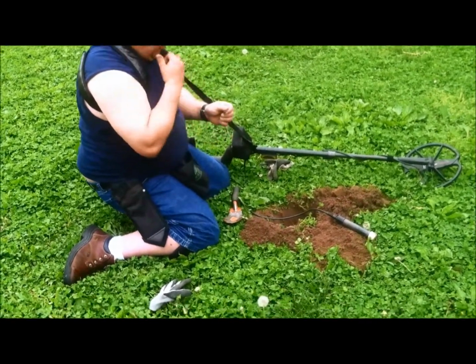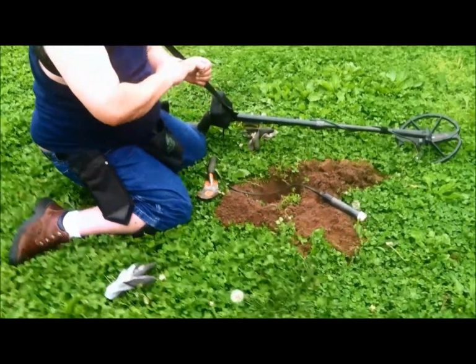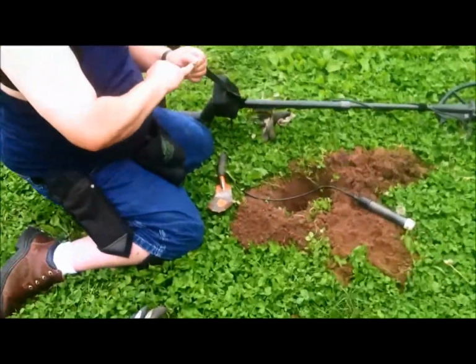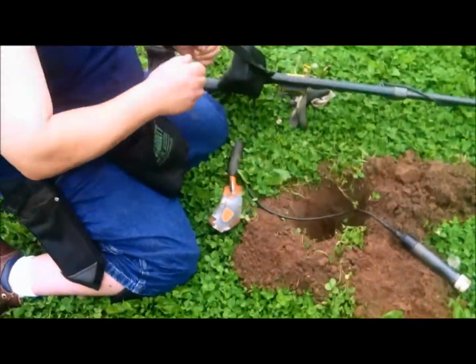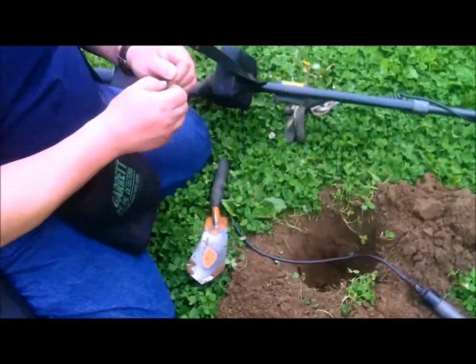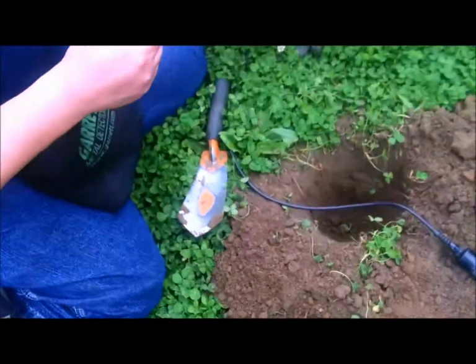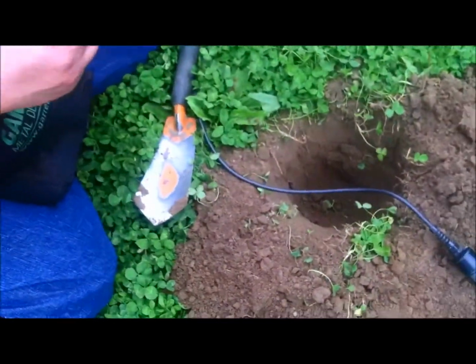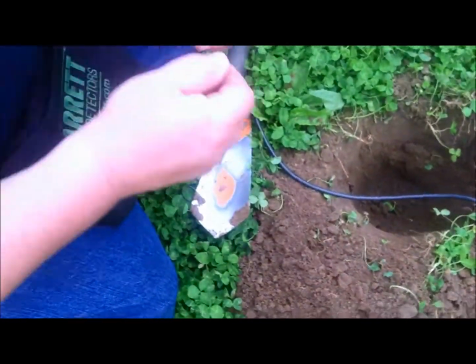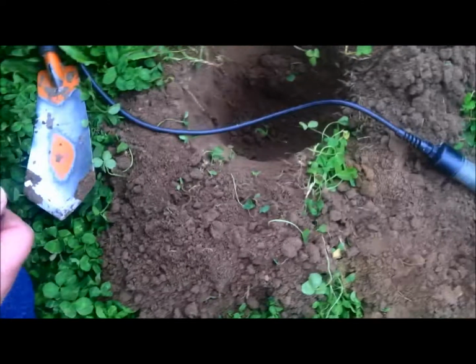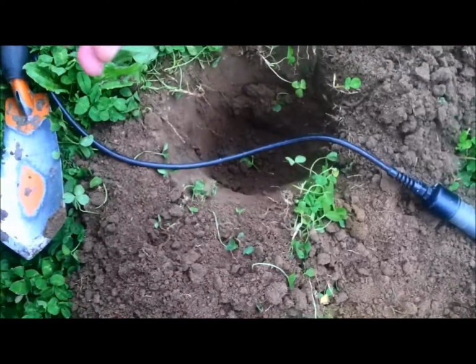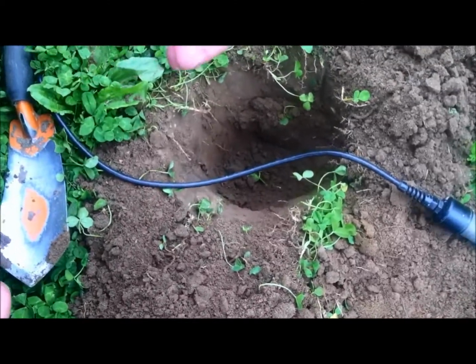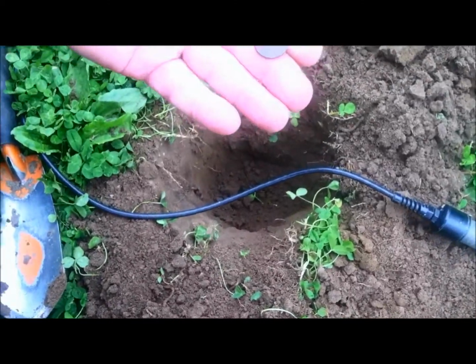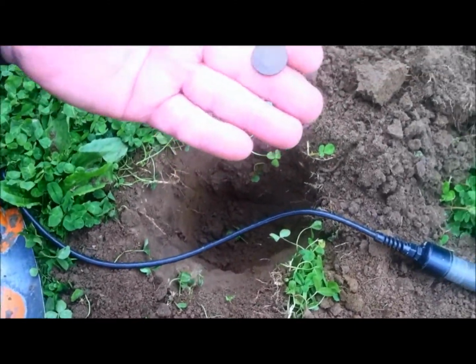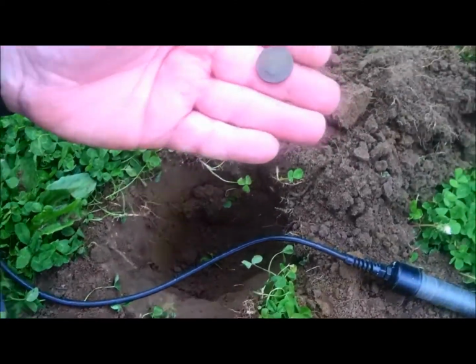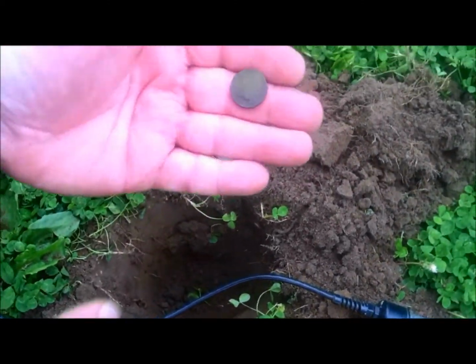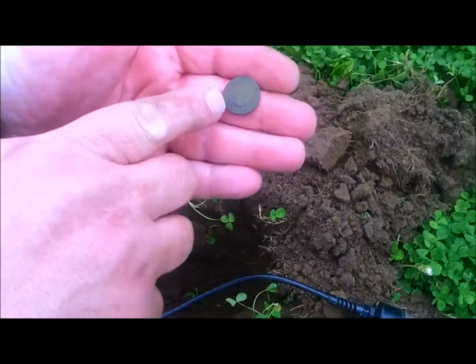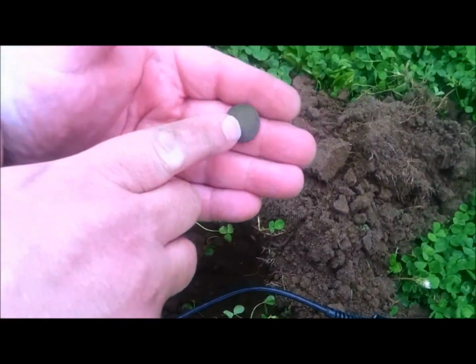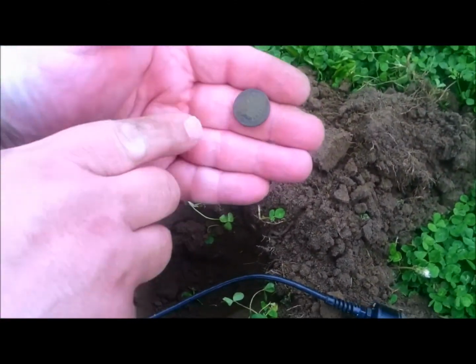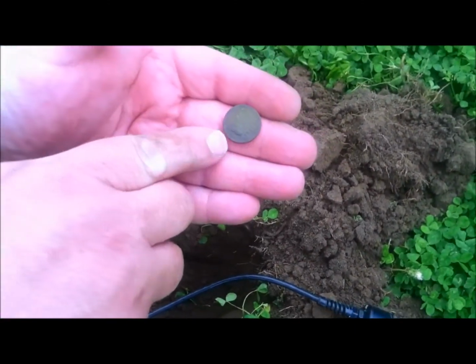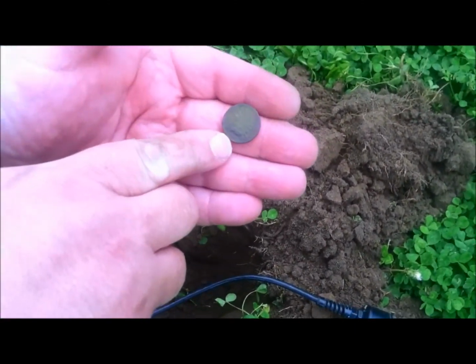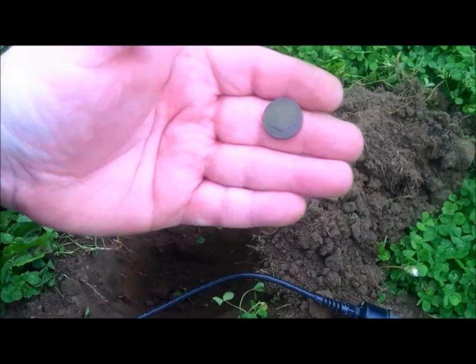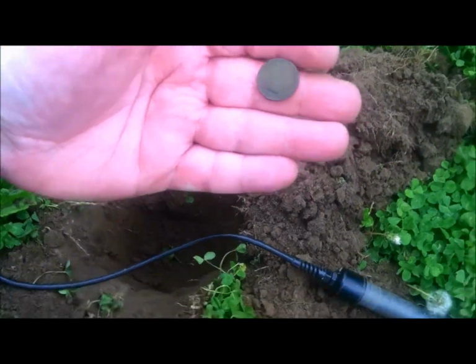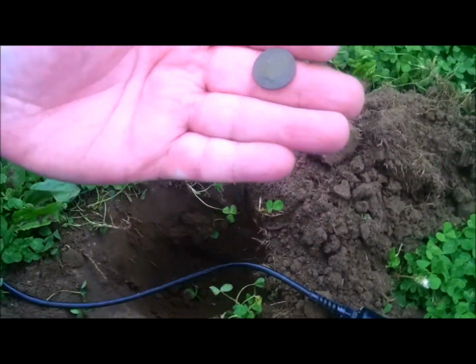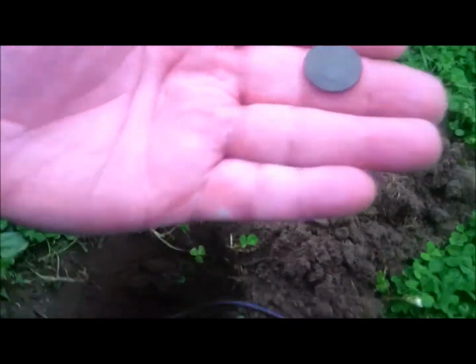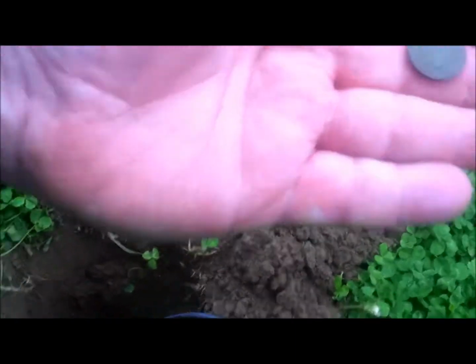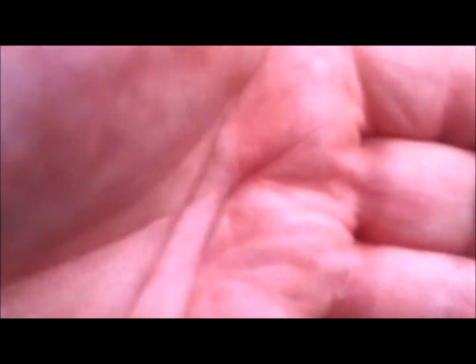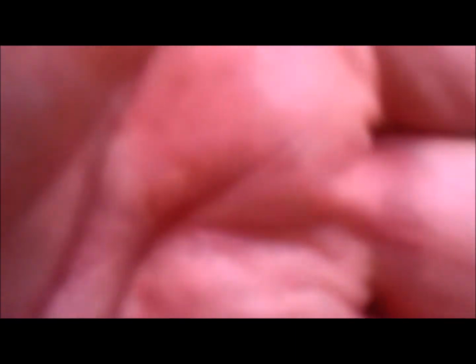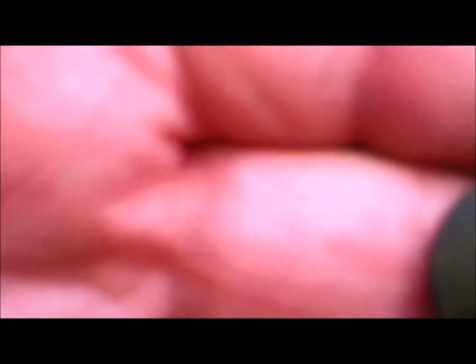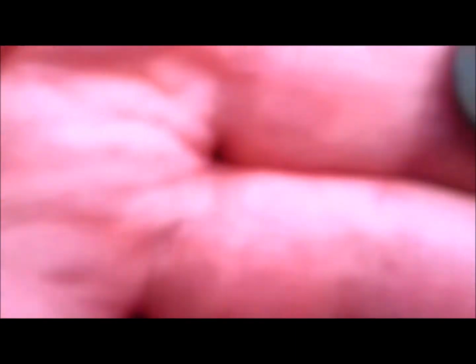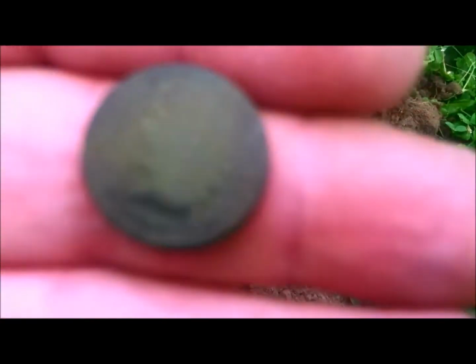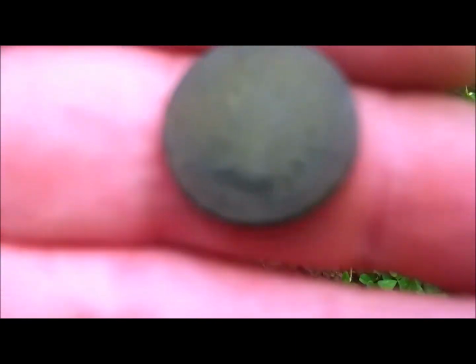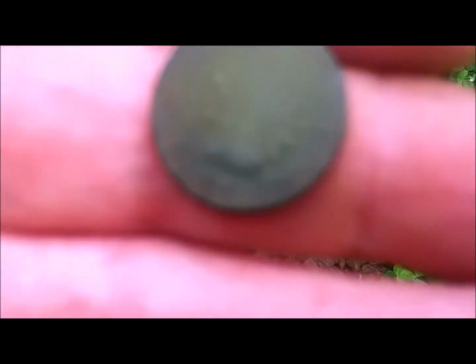Let's go check in with Mike. What did you get there, Mike? Well, Dave, I got an Indian. It's not as clean as yours, but you can see the feathers go around there. I don't know if you can get a date on the bottom there. Got the date area kind of clean — I don't know if you can see it or not.